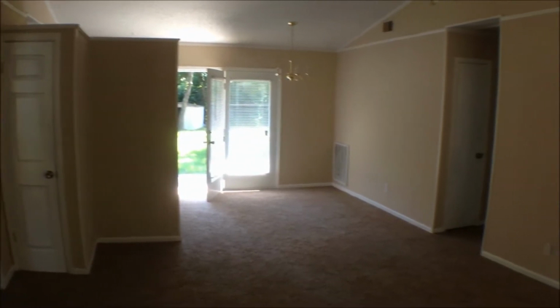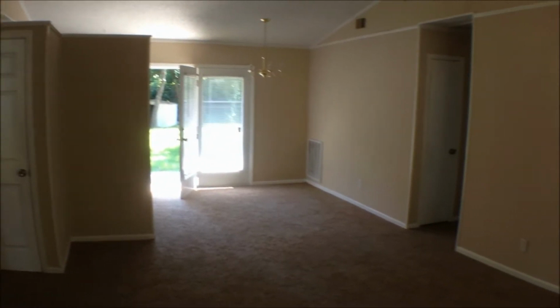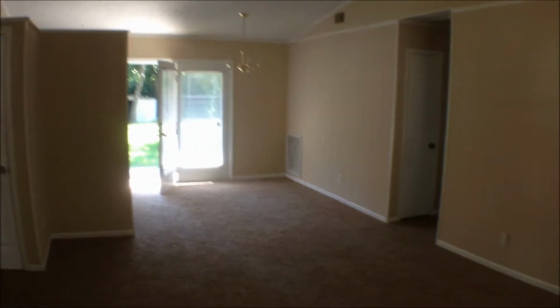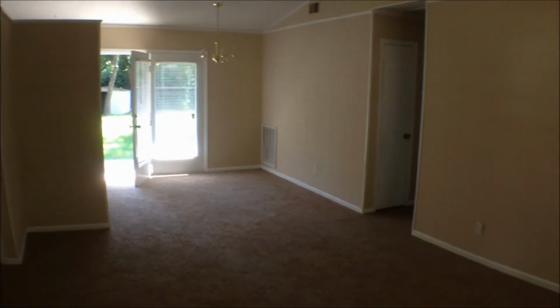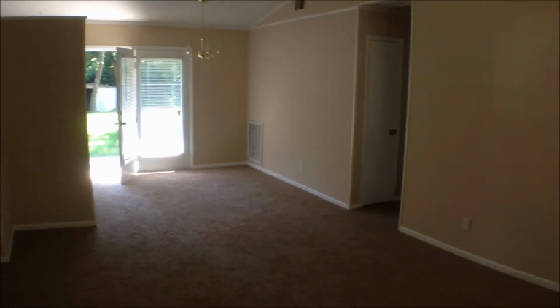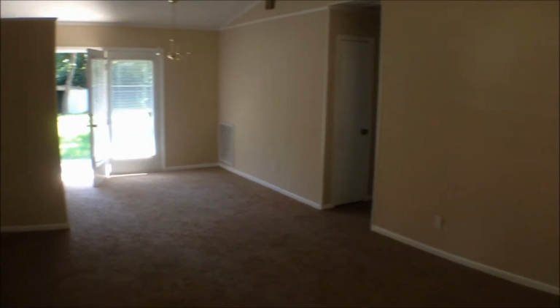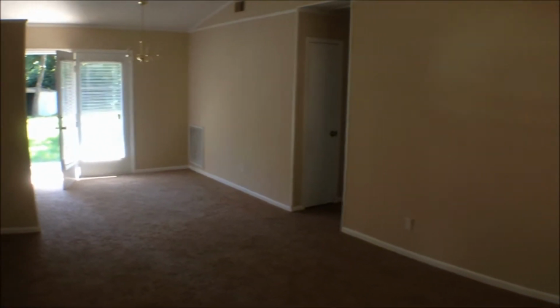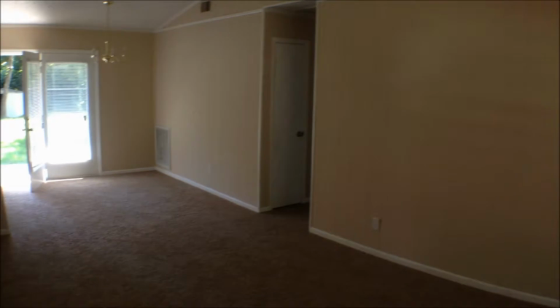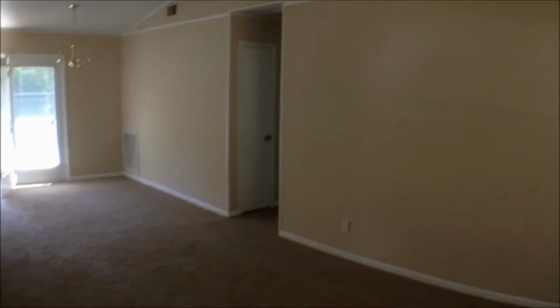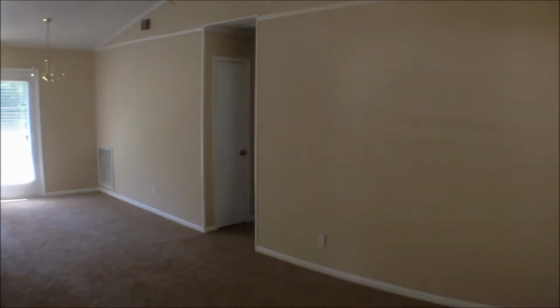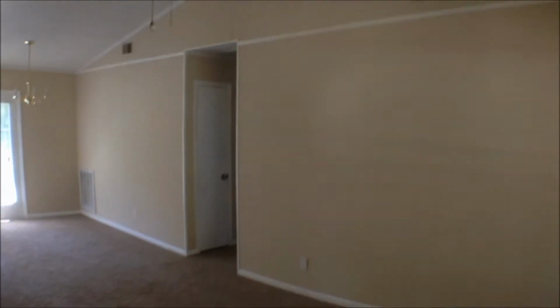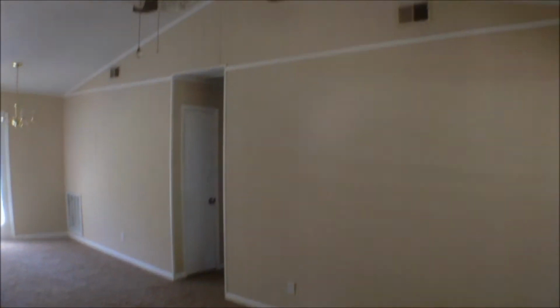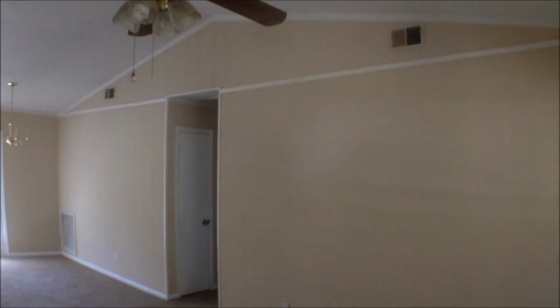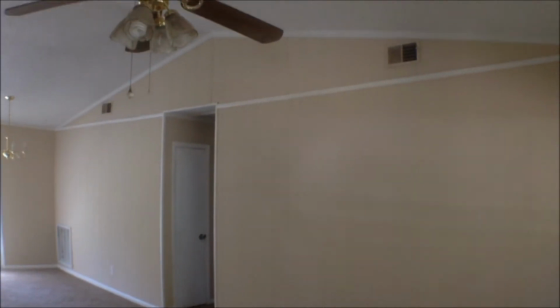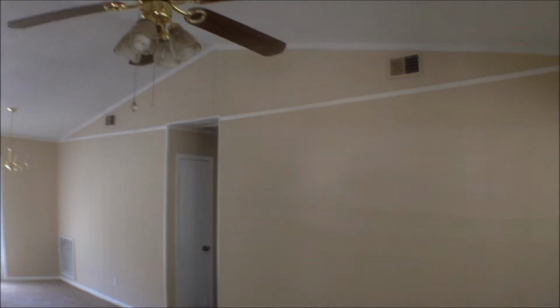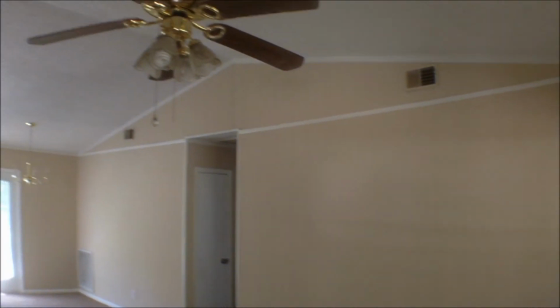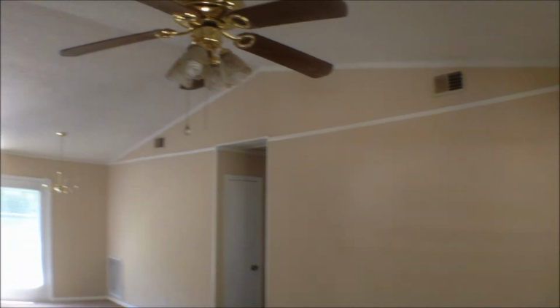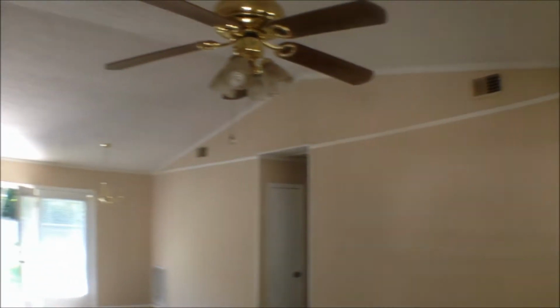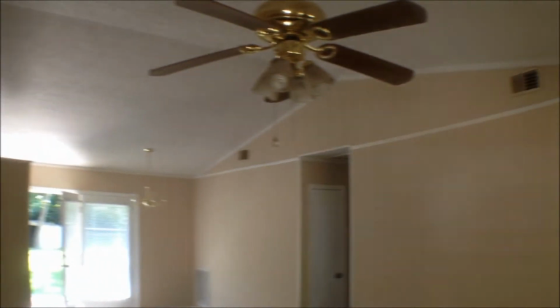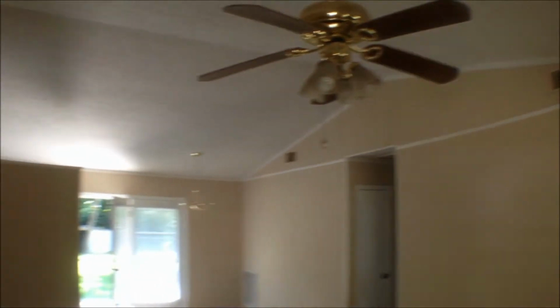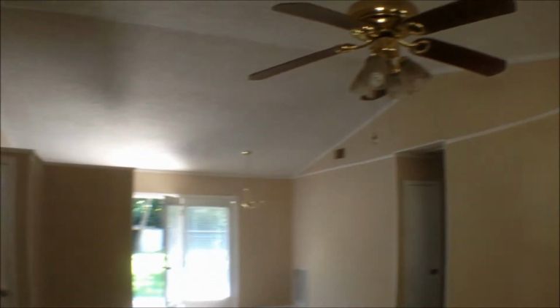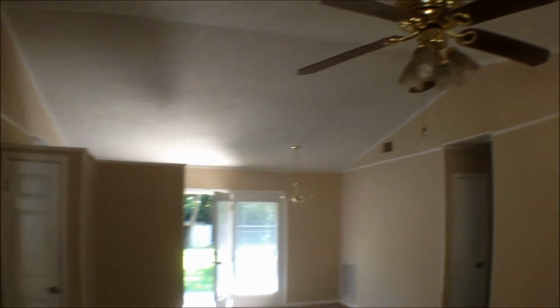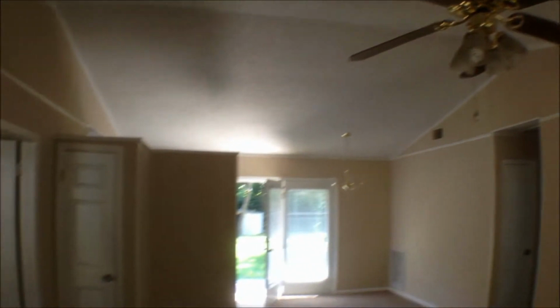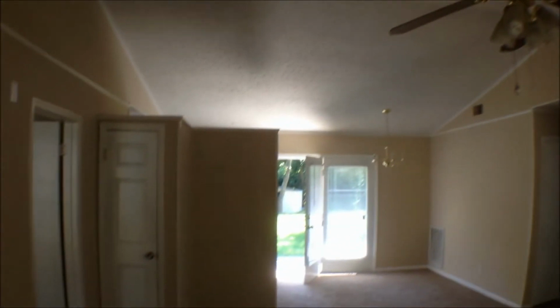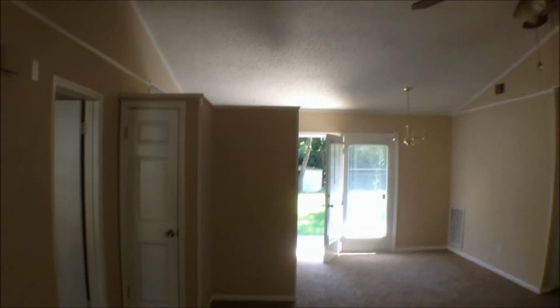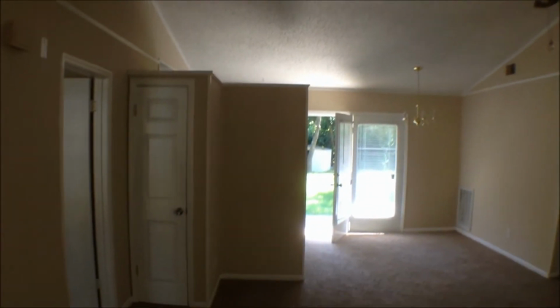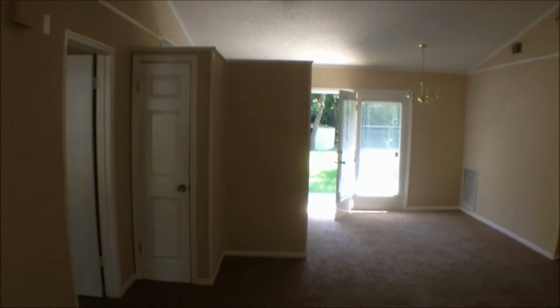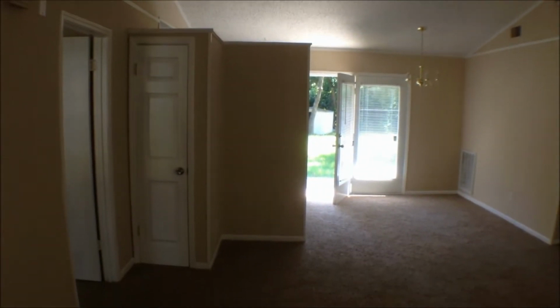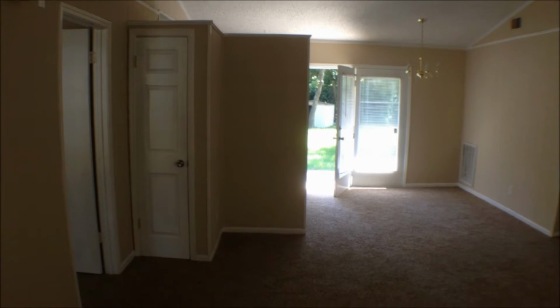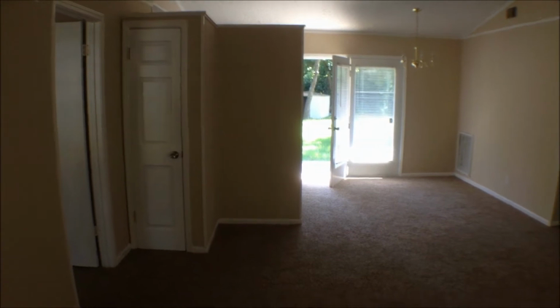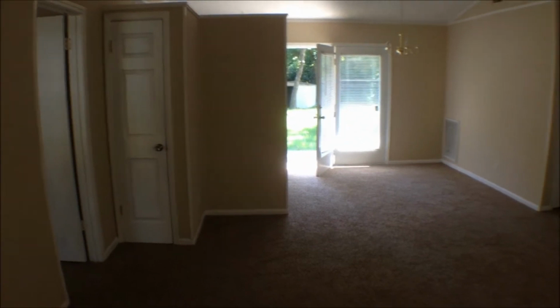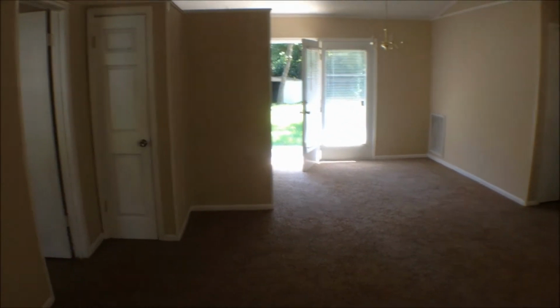Now we're inside. As you can see, we've got a nice vaulted ceiling in here, ceiling fan. It's a nice open space.